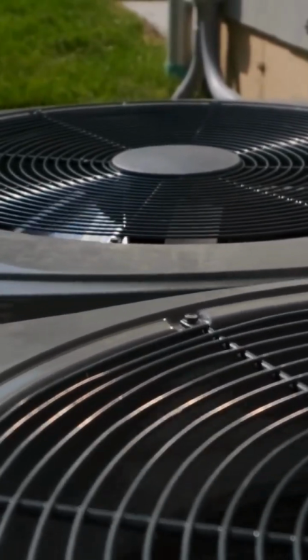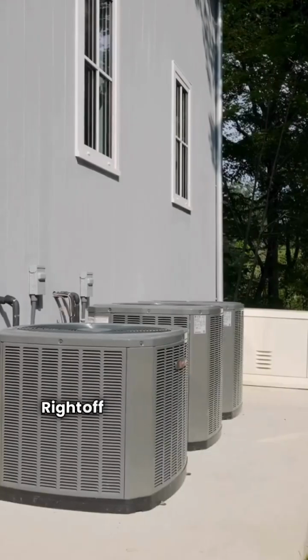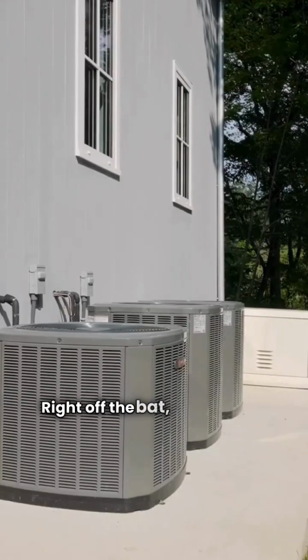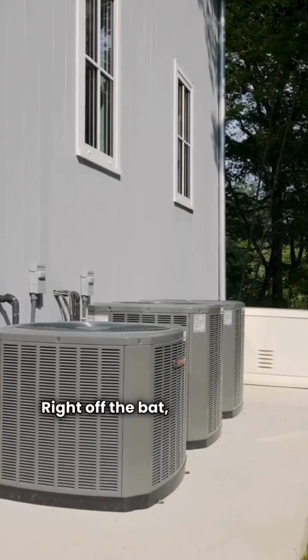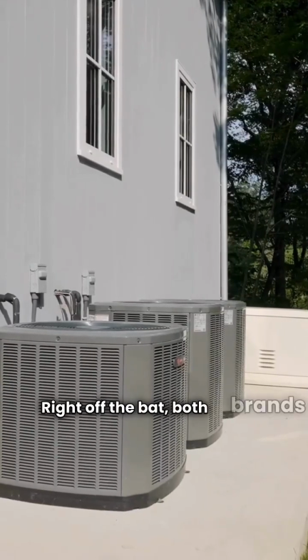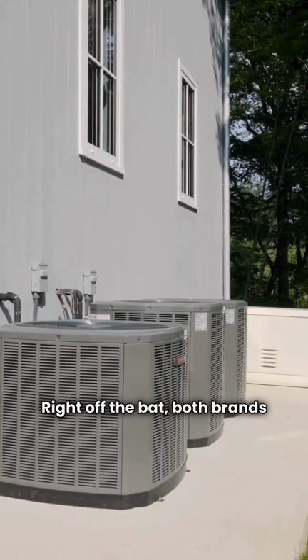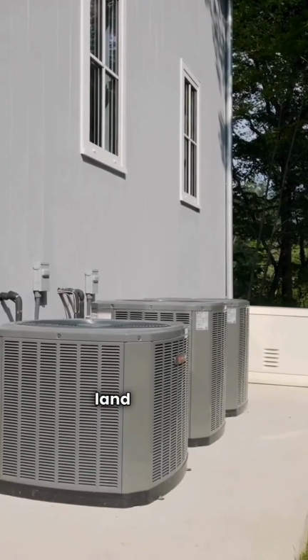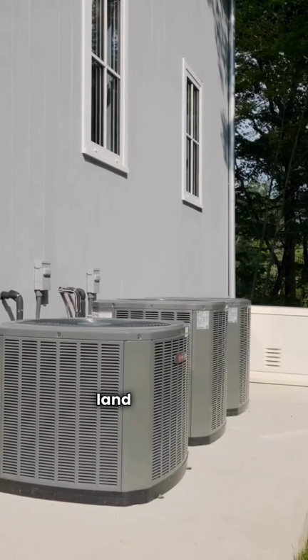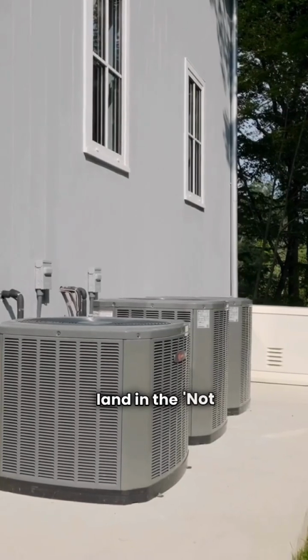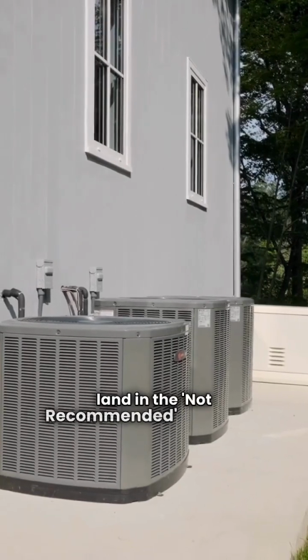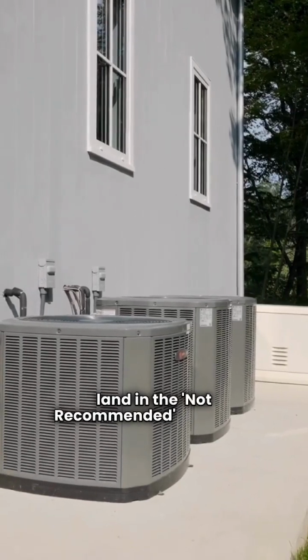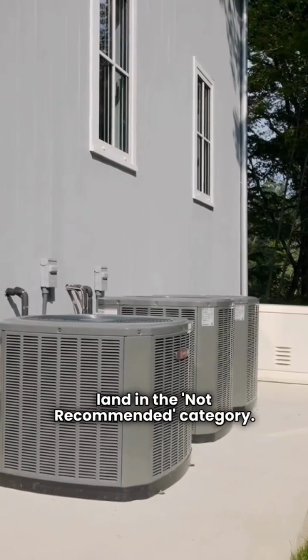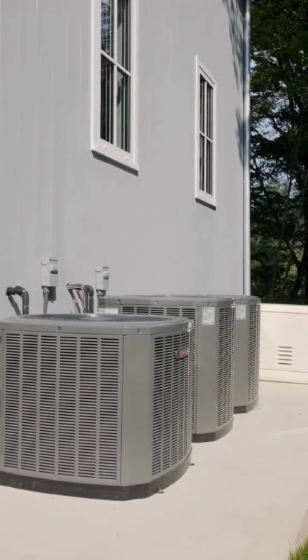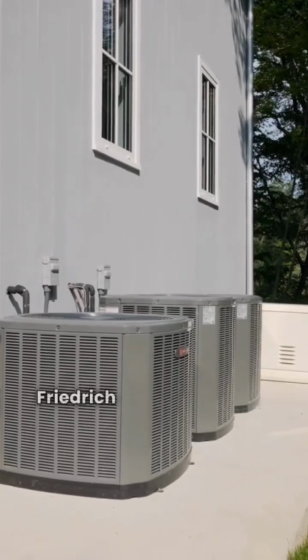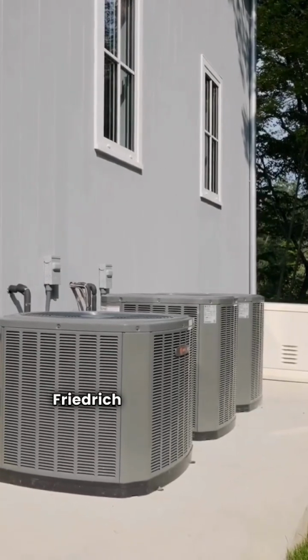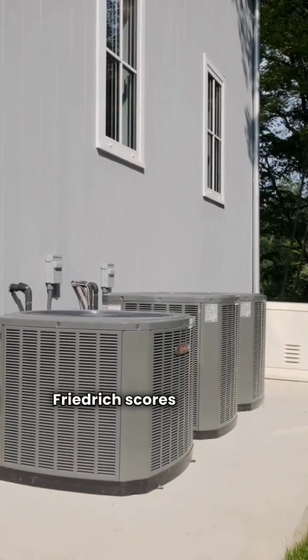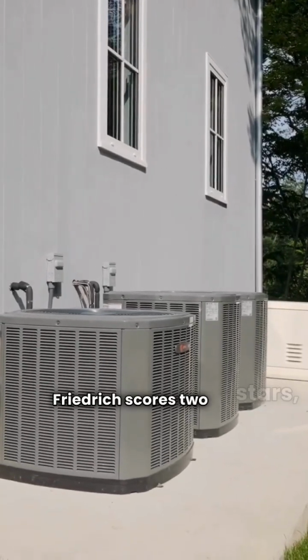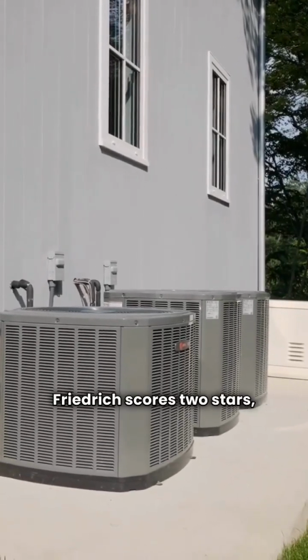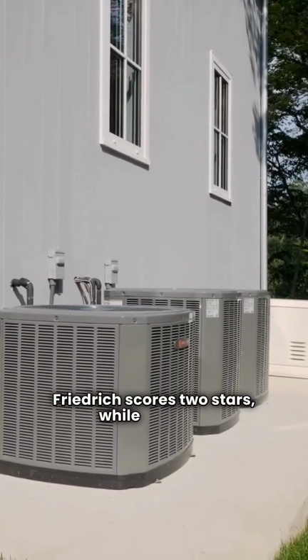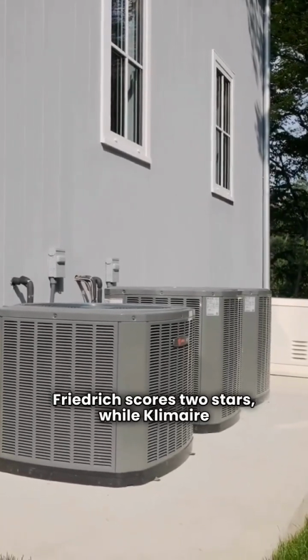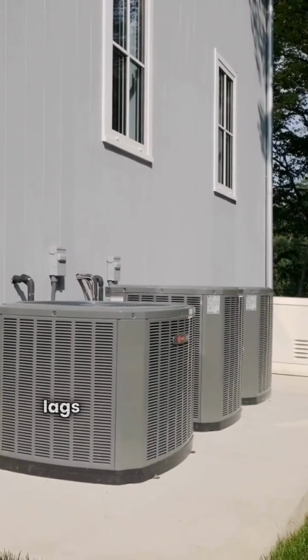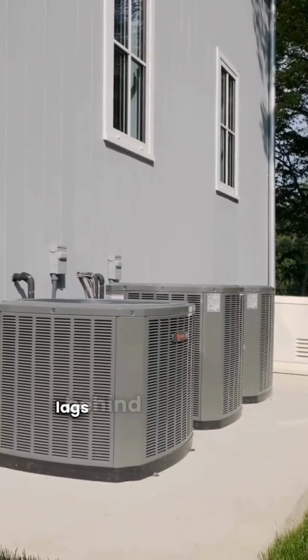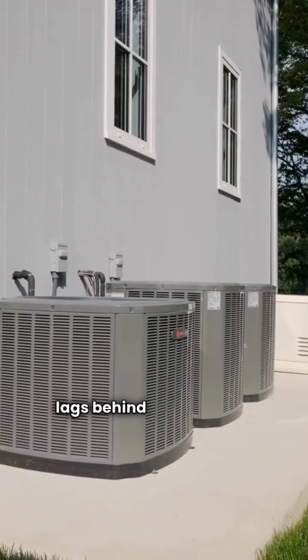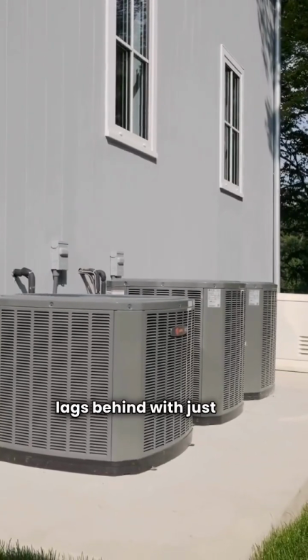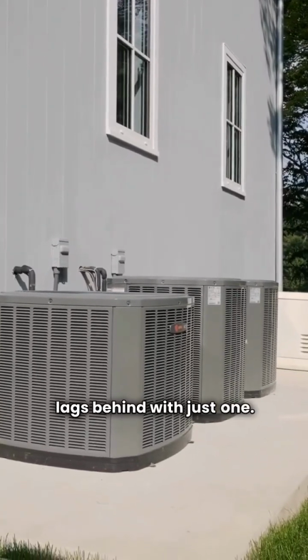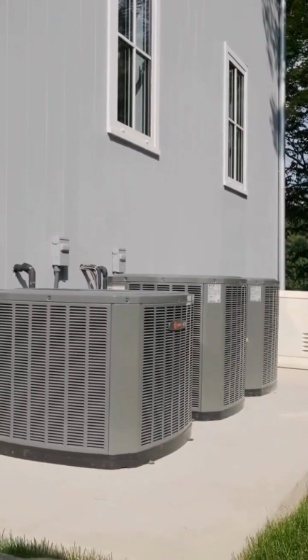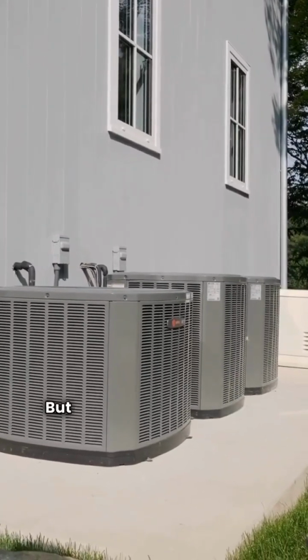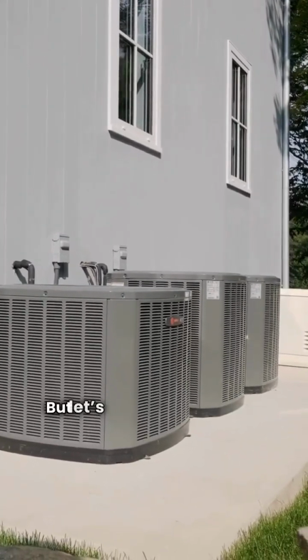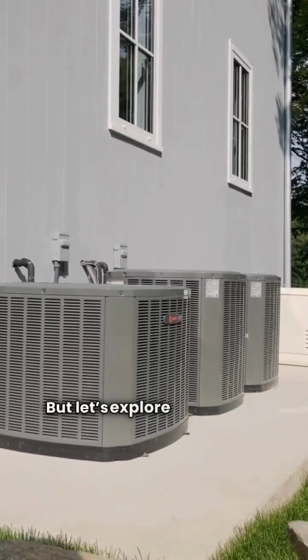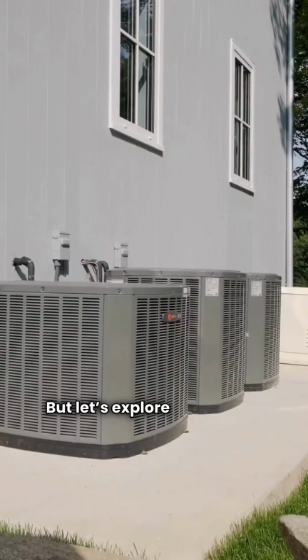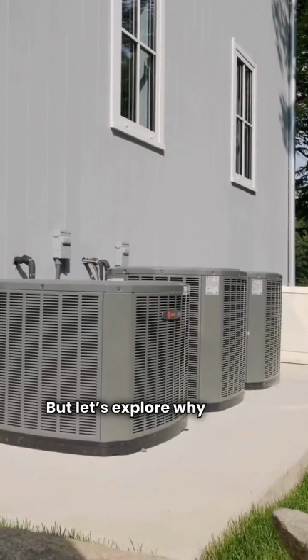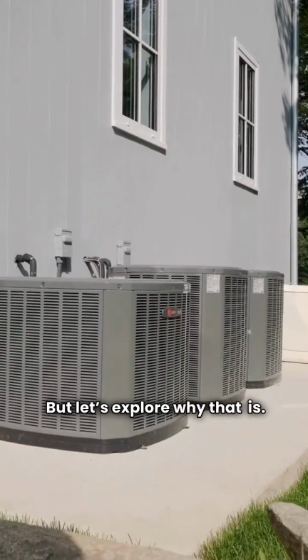Right off the bat, both brands land in the not recommended category. Friedrich scores two stars, while Climair lags behind with just one. But let's explore why that is.